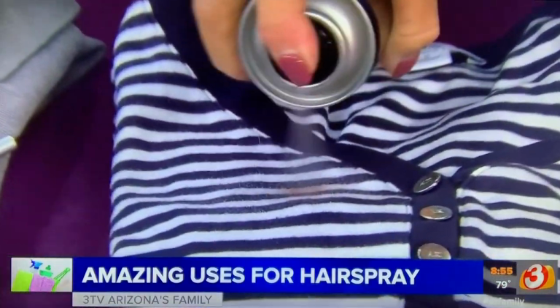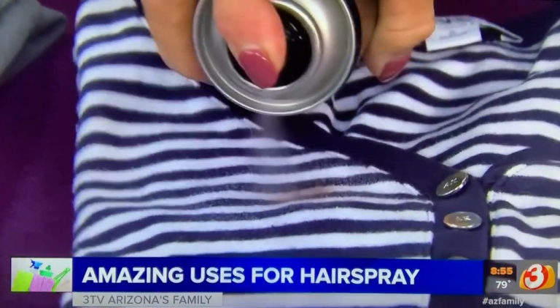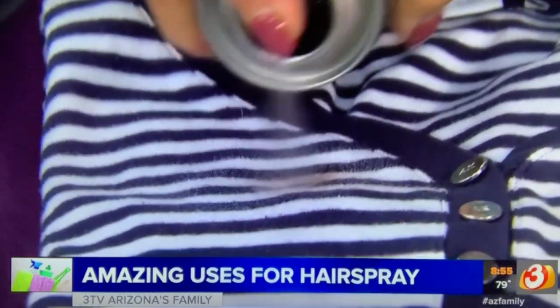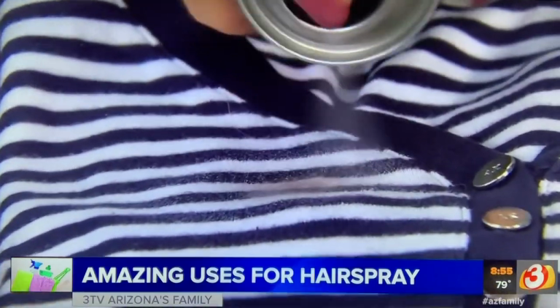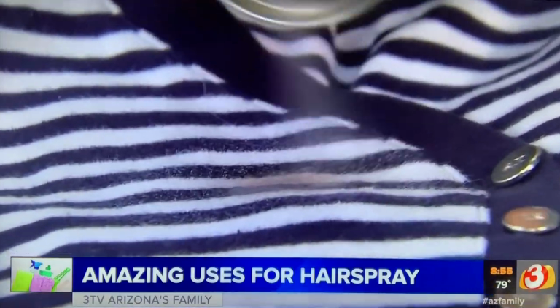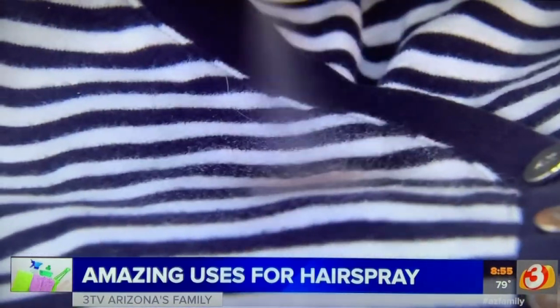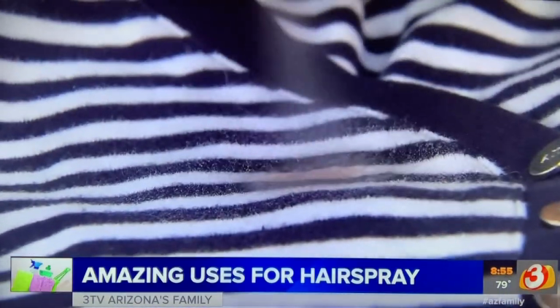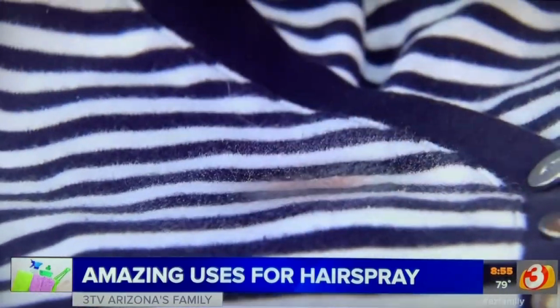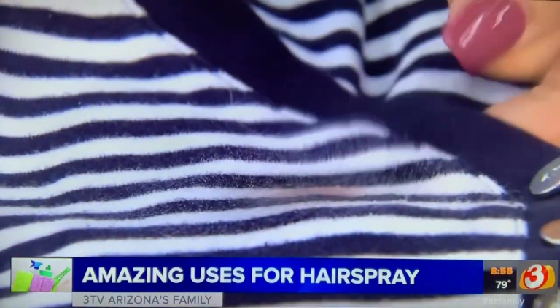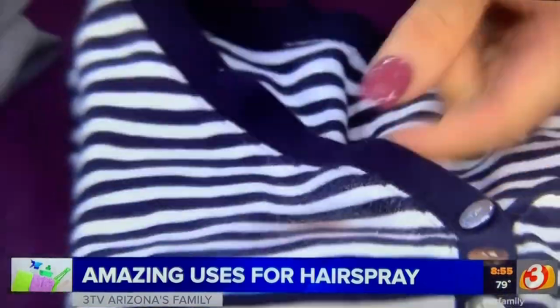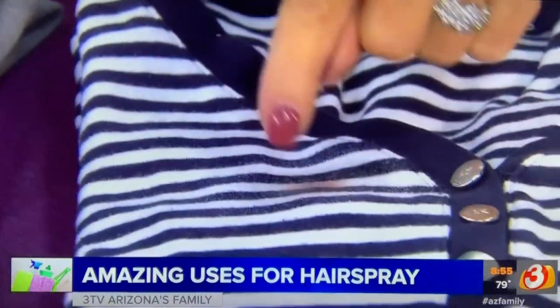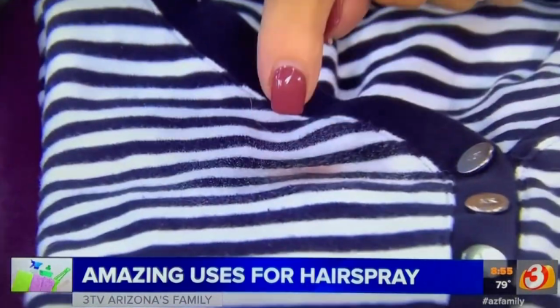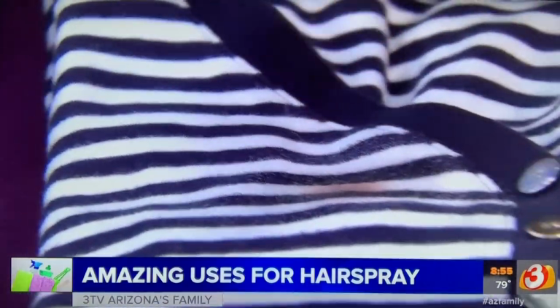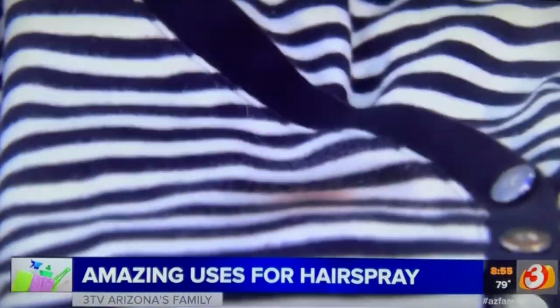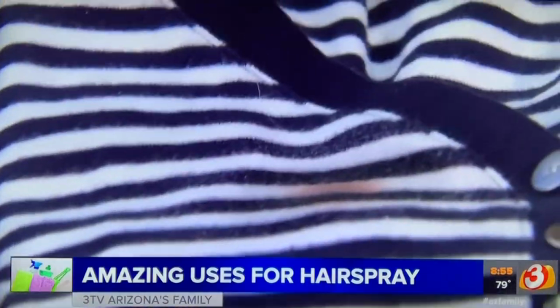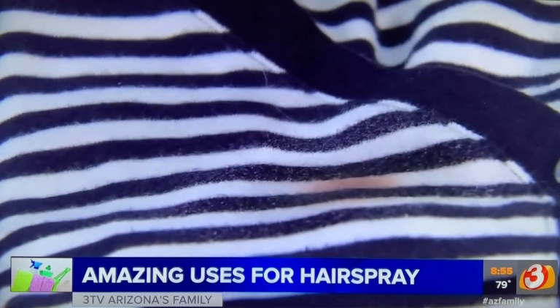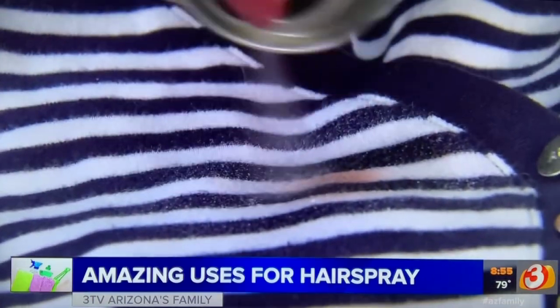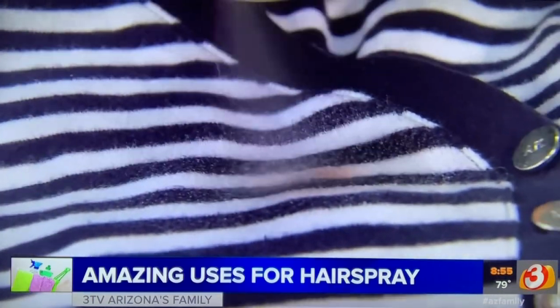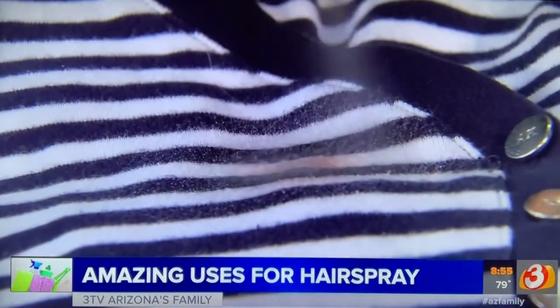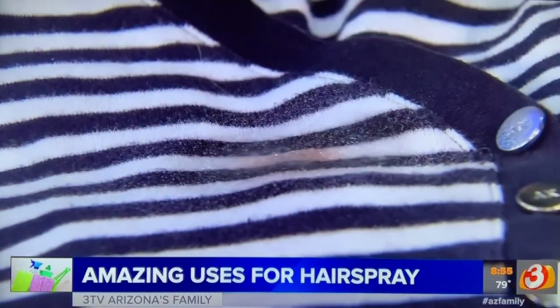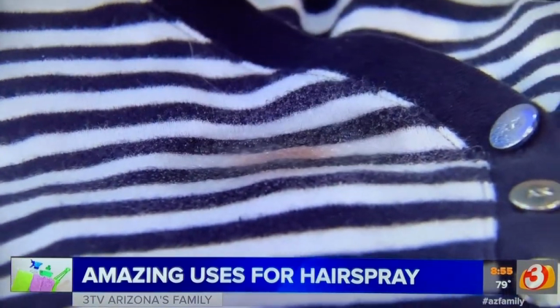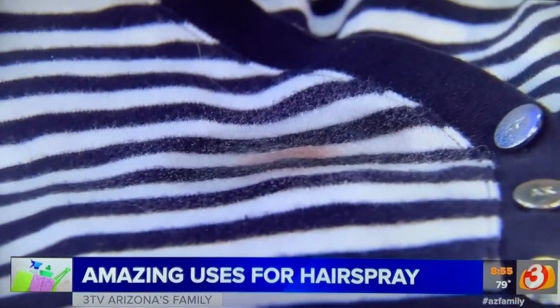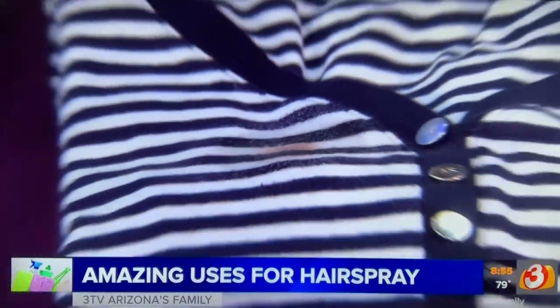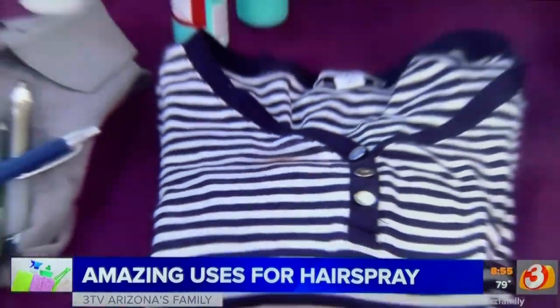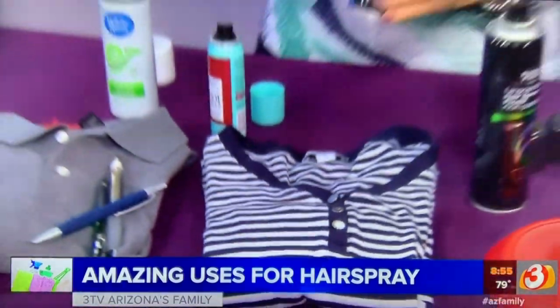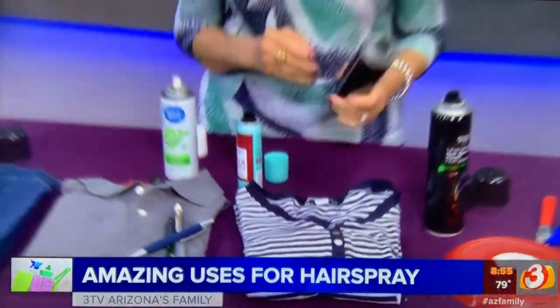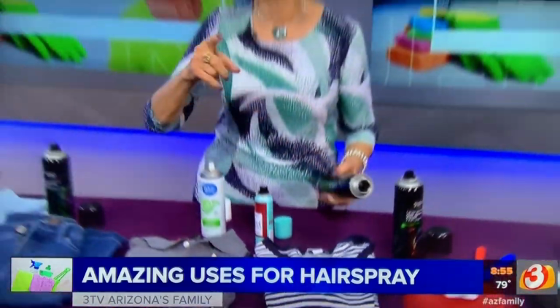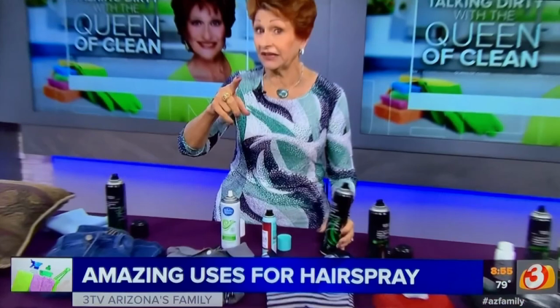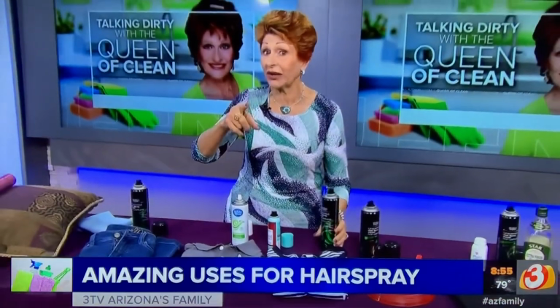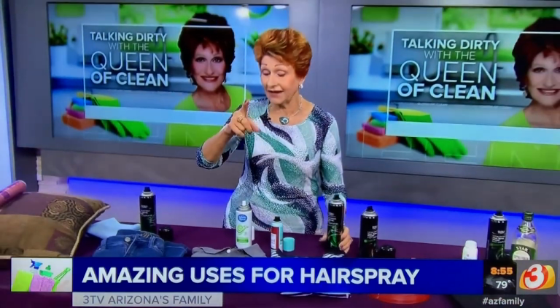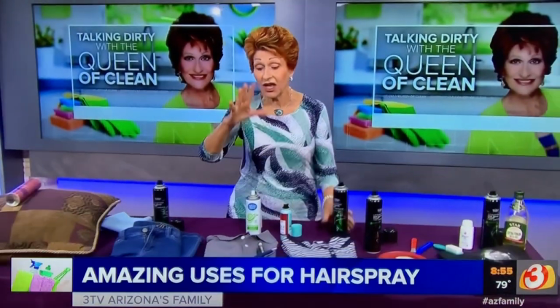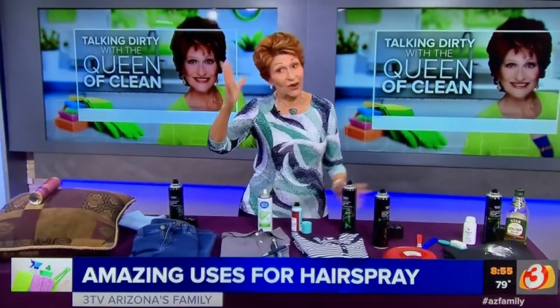See how it starts to dissolve that hair color so you can launder it and get it immediately out of there. But remember, it has to be done really quickly — otherwise there's no hope.